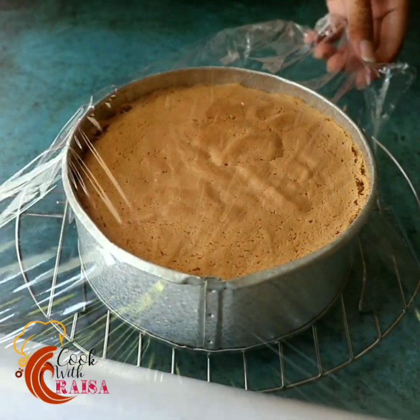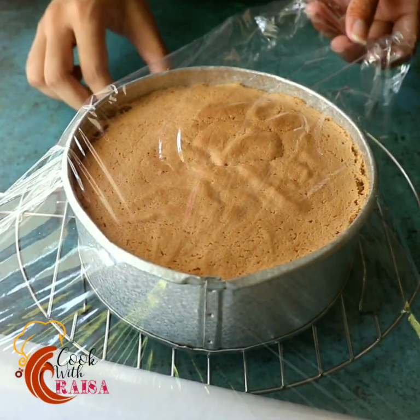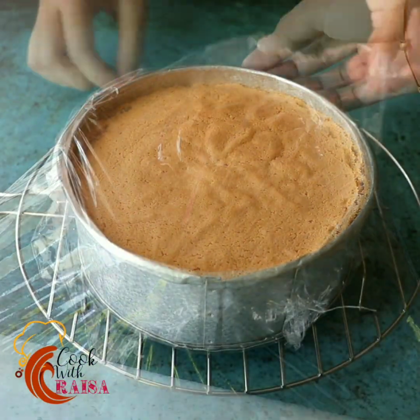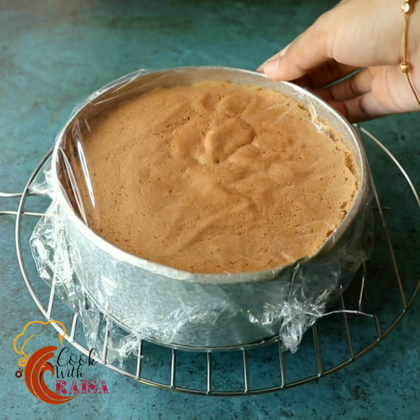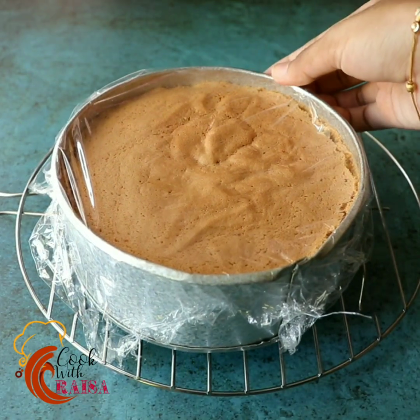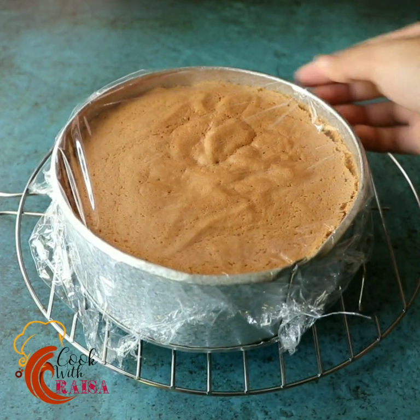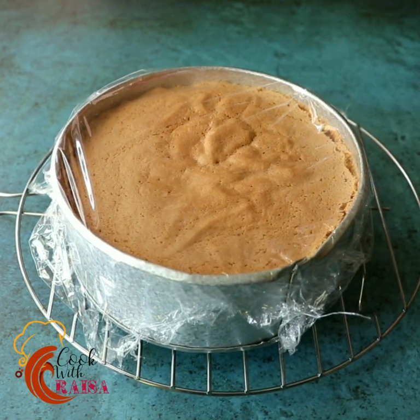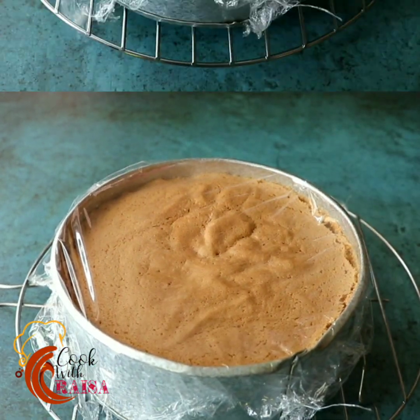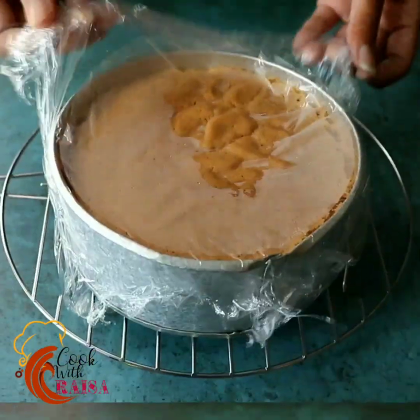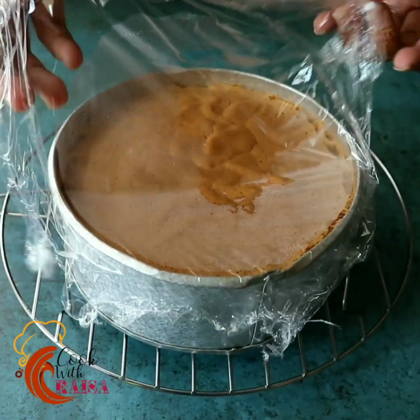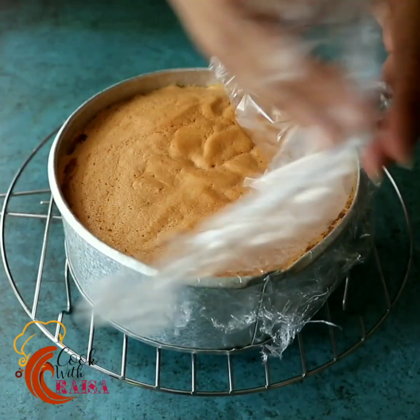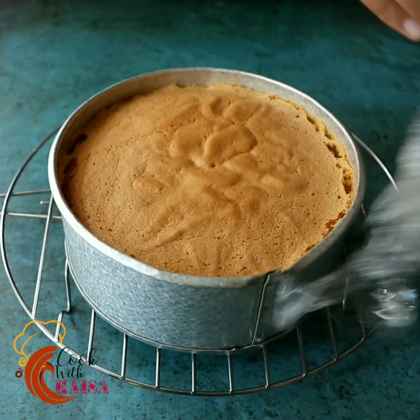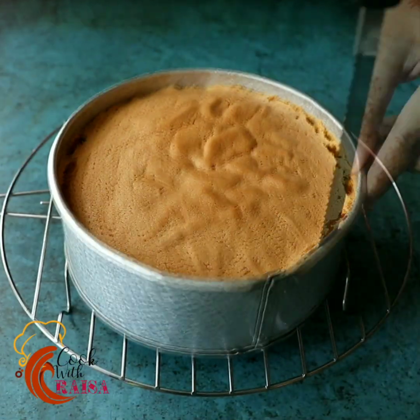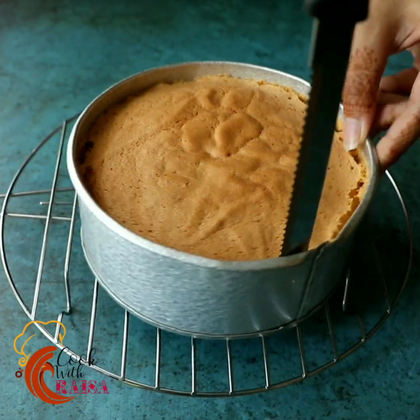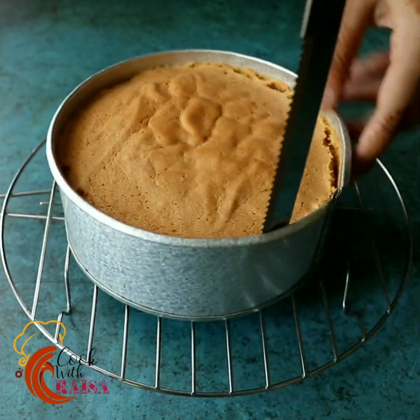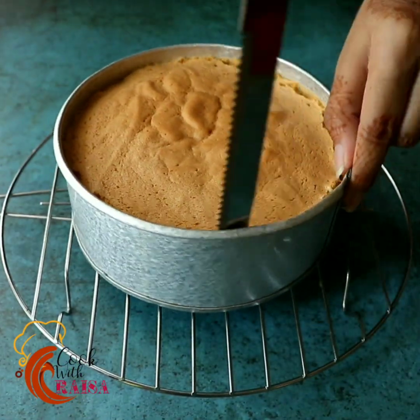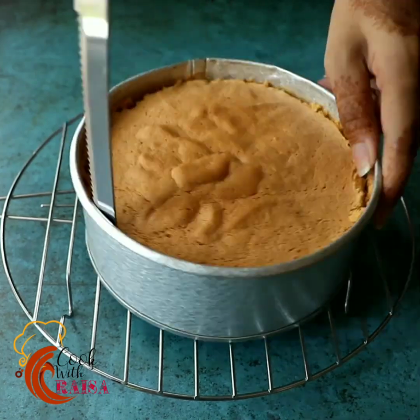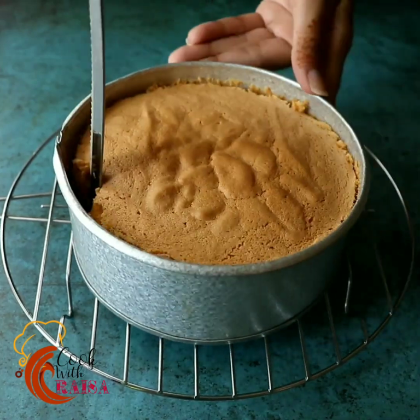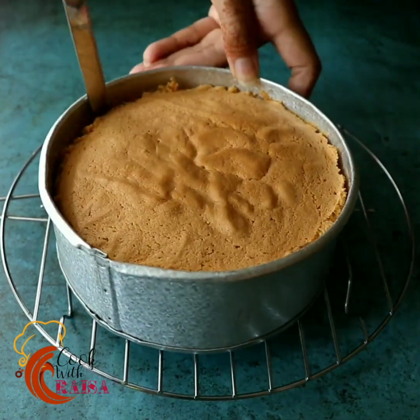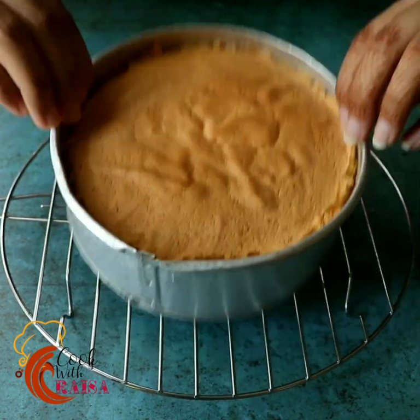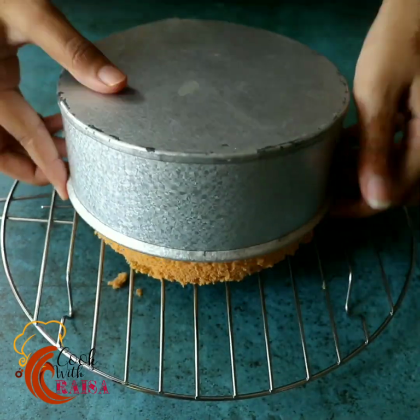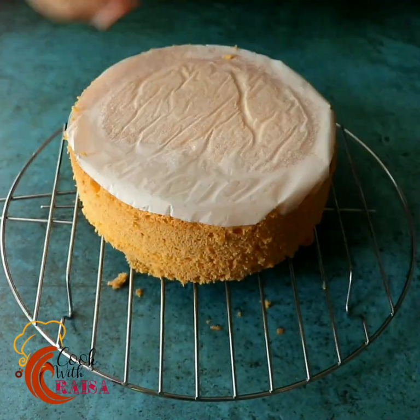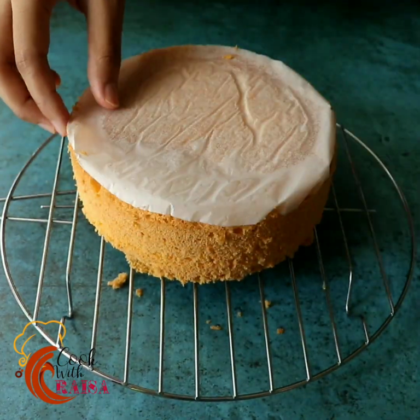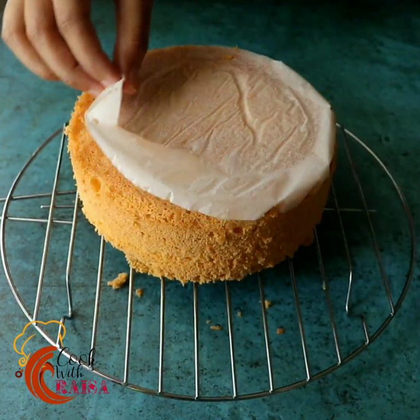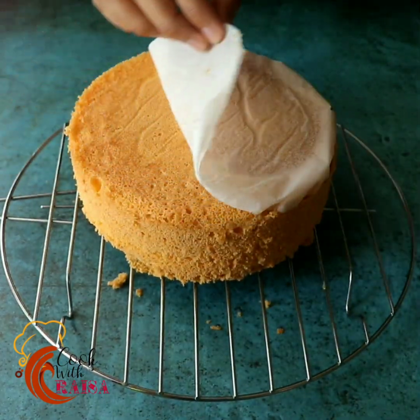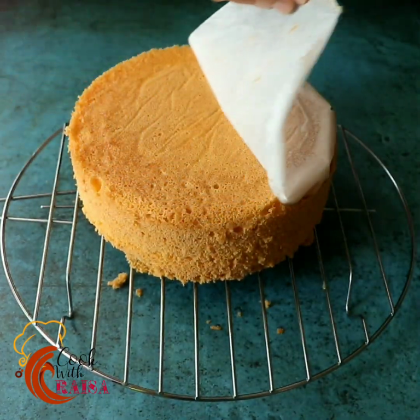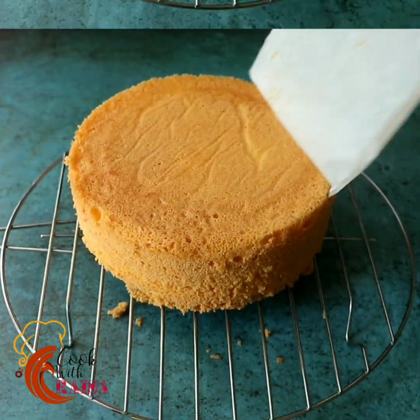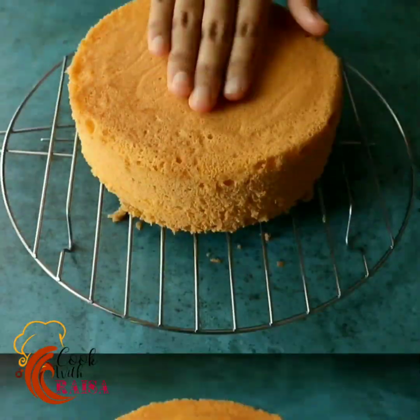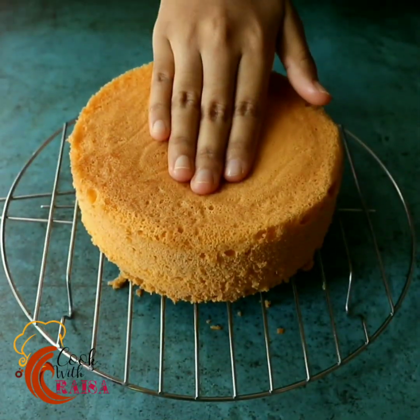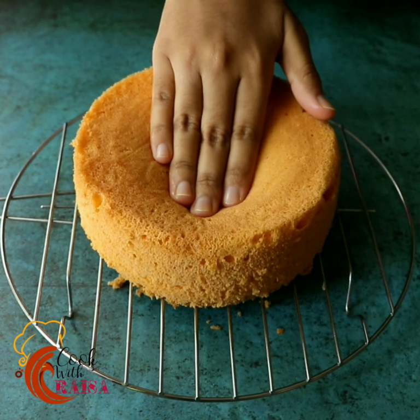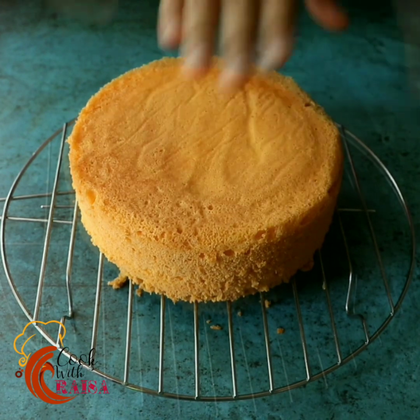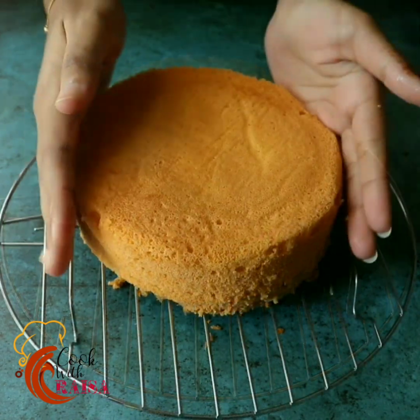I will remove the cake from the mold. So, we have a basic sponge cake recipe that we can use.